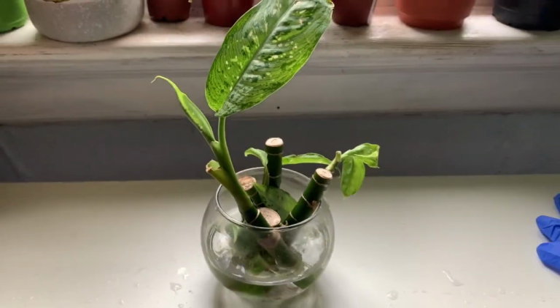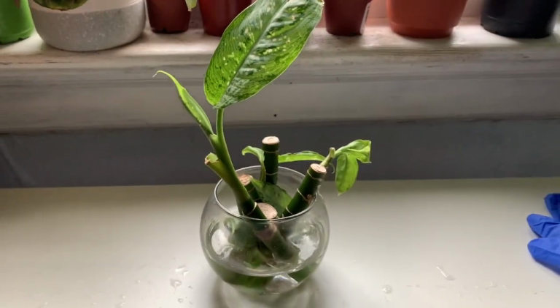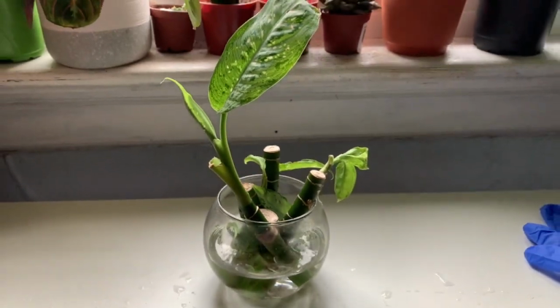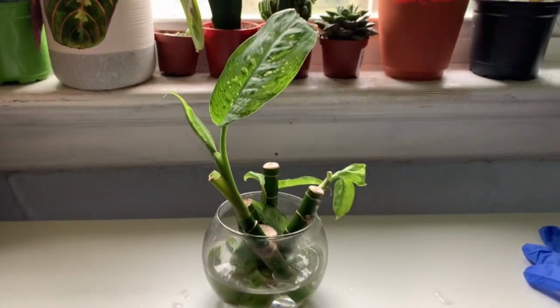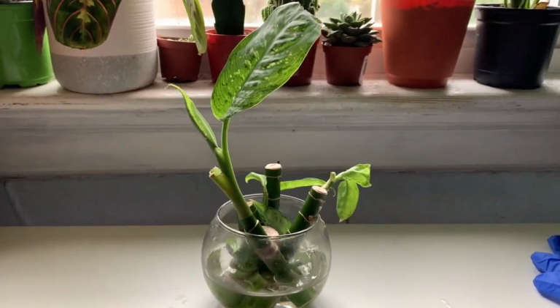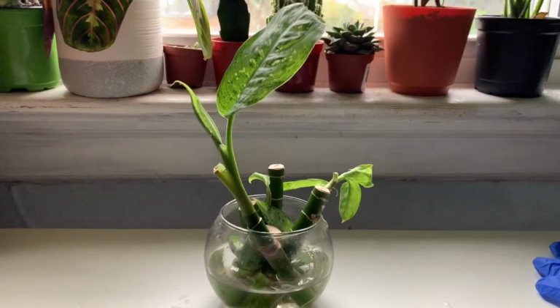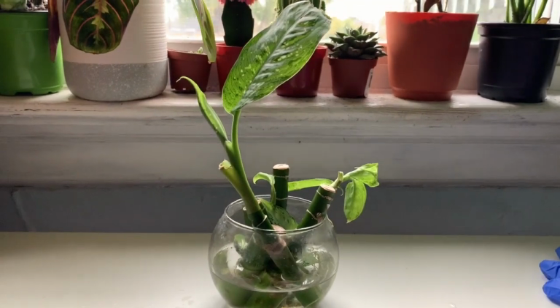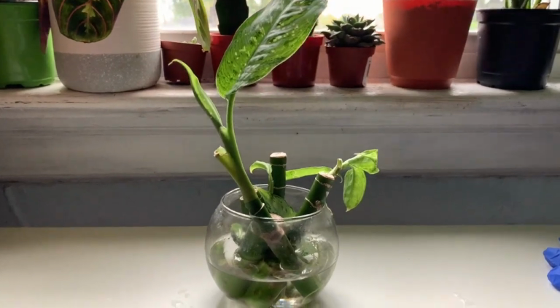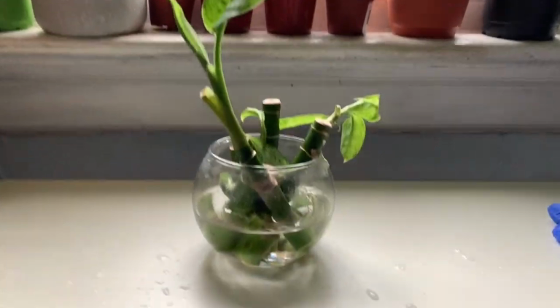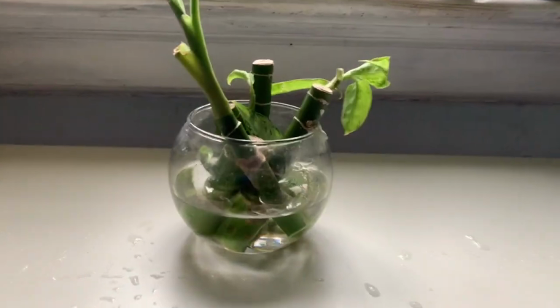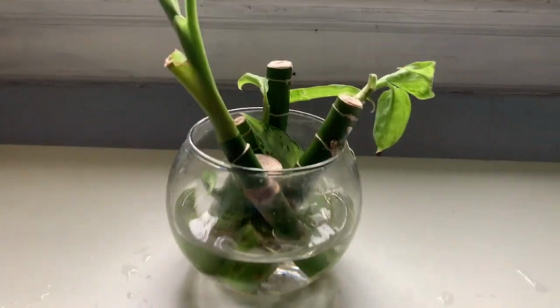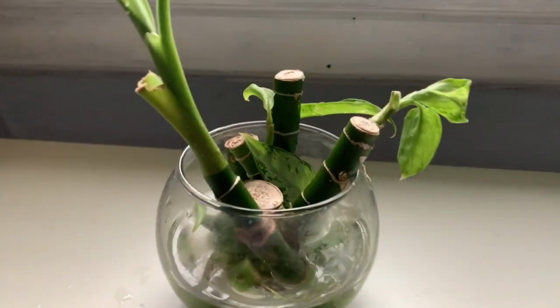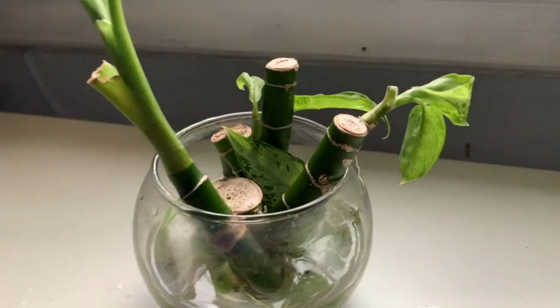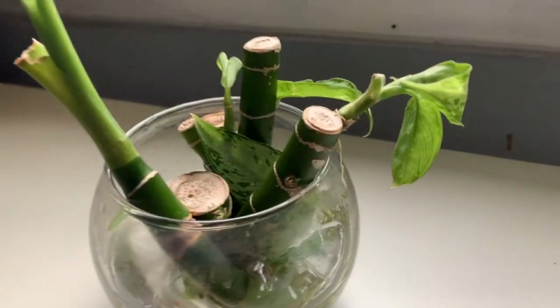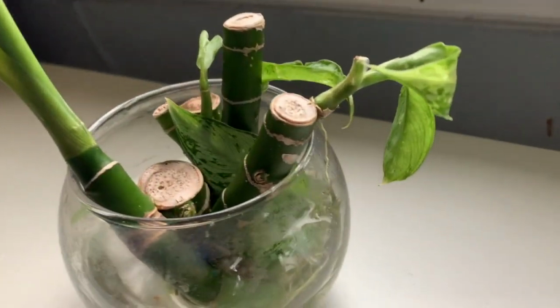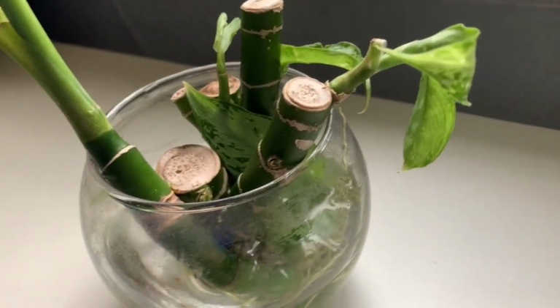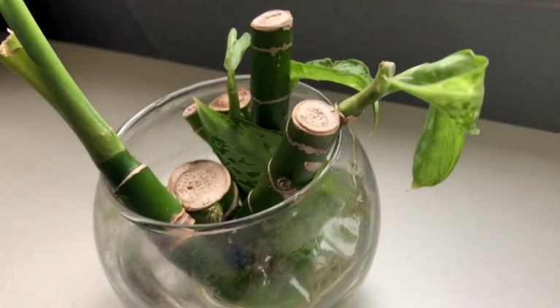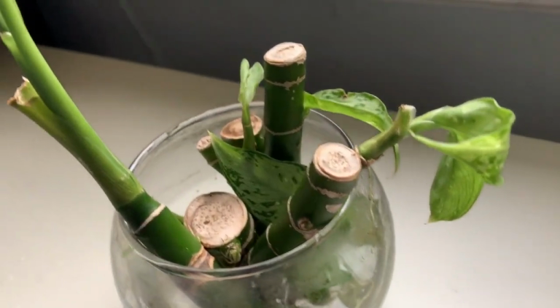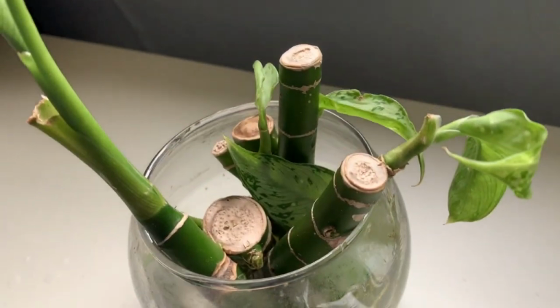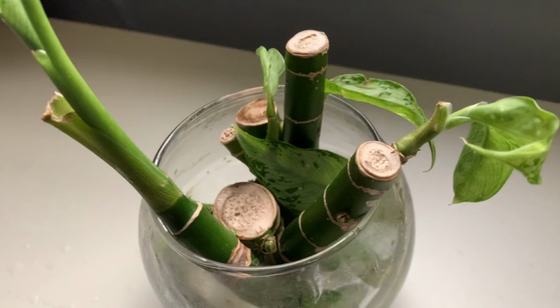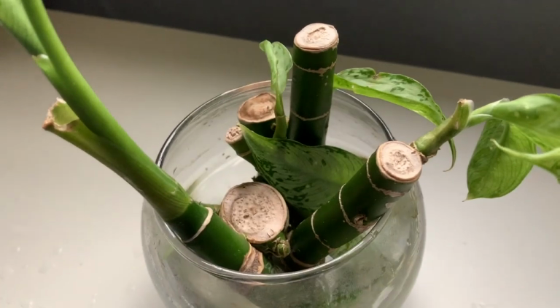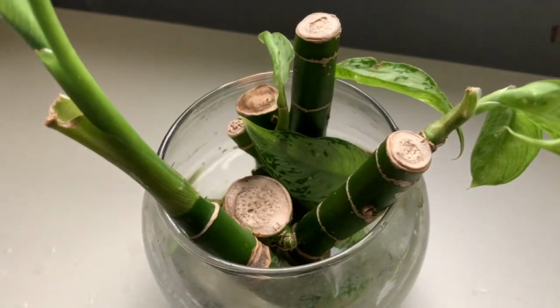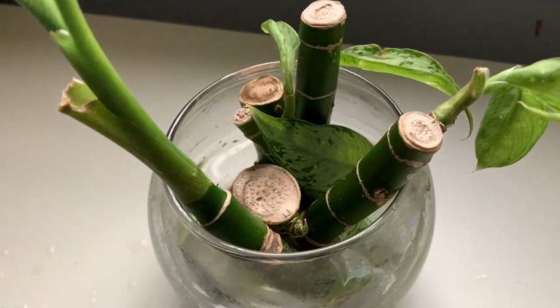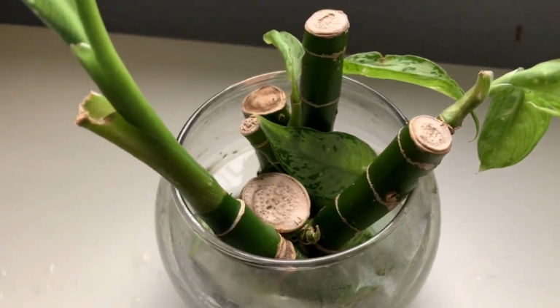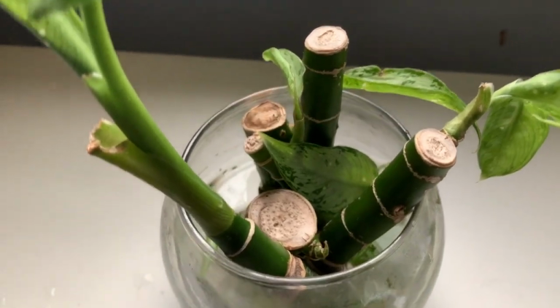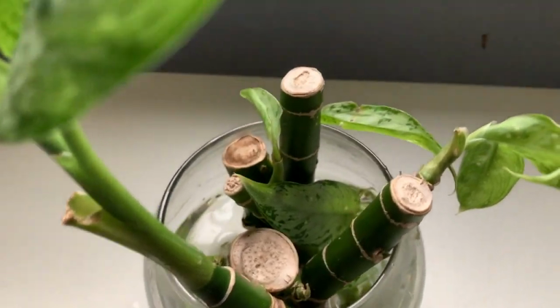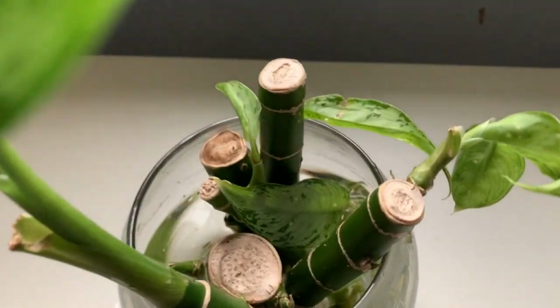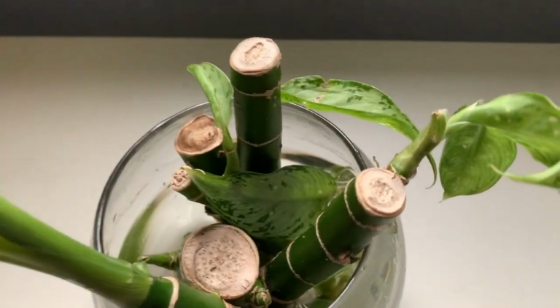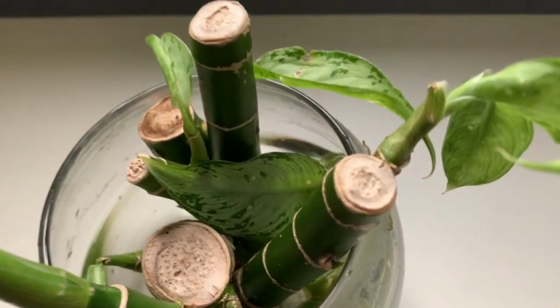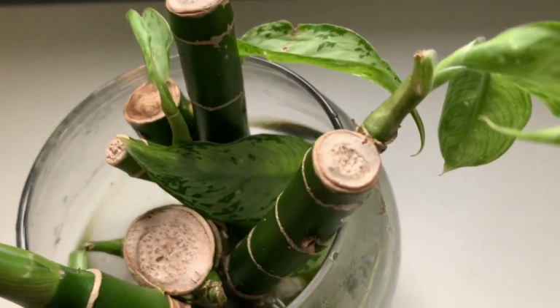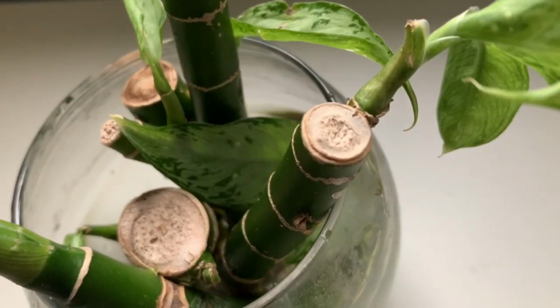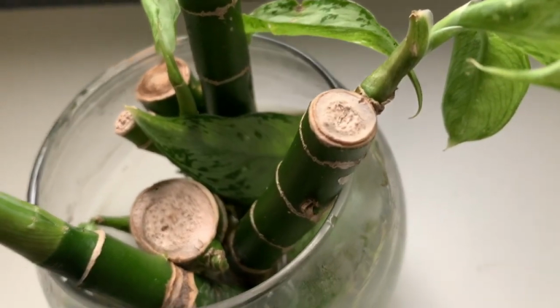A lot of them did get leaves and not roots, so that's one of the issues I faced. I find that you just have to keep leaving them in there and be a little more patient, and eventually they will take root.